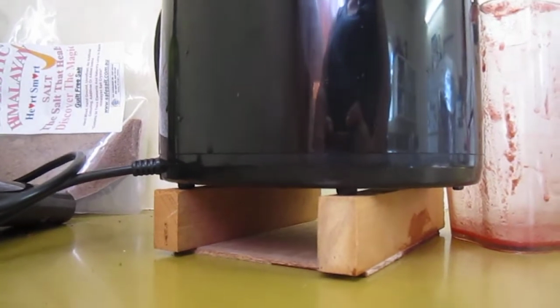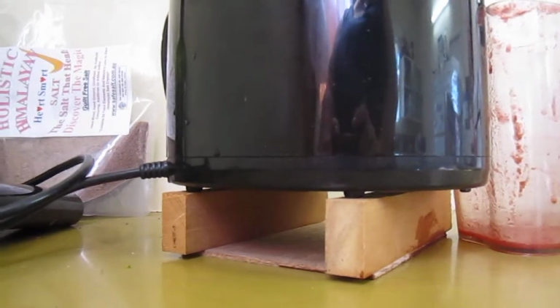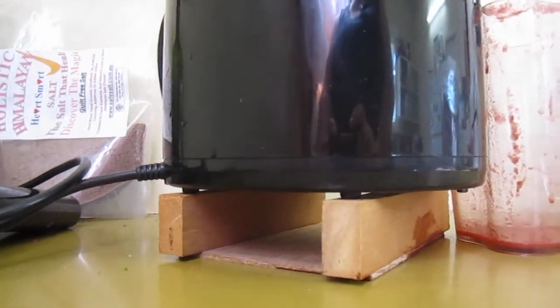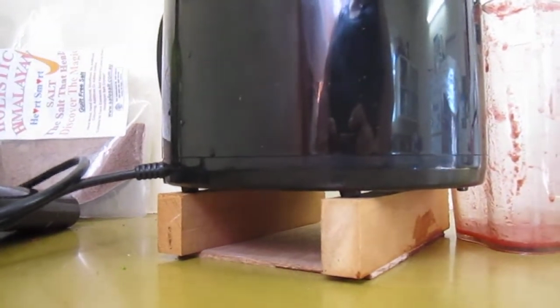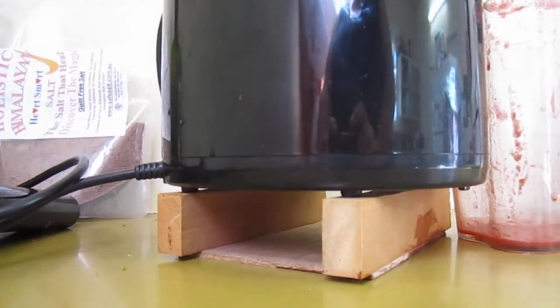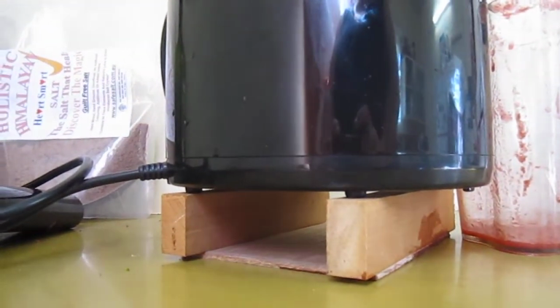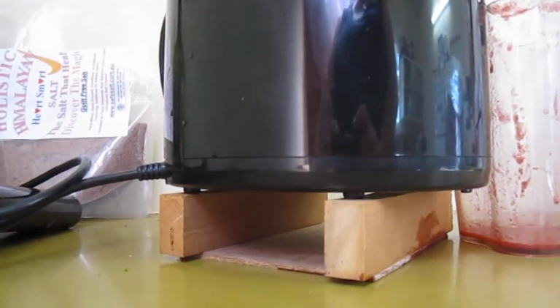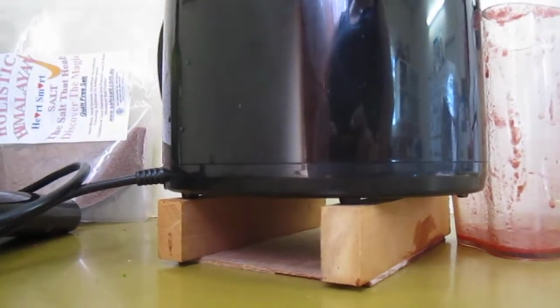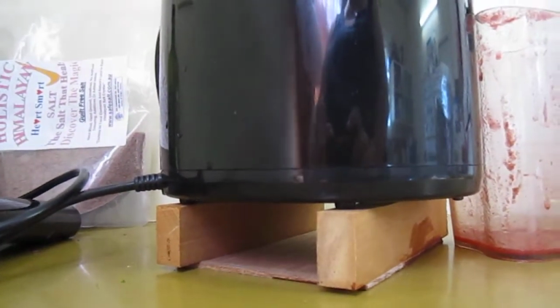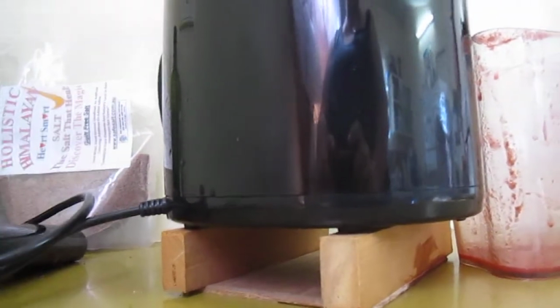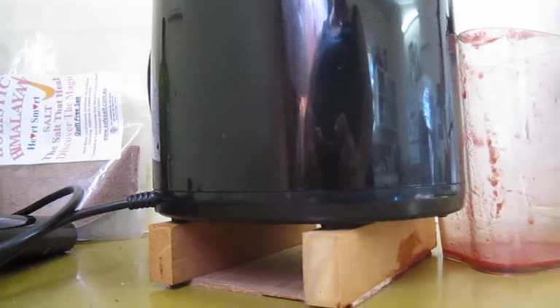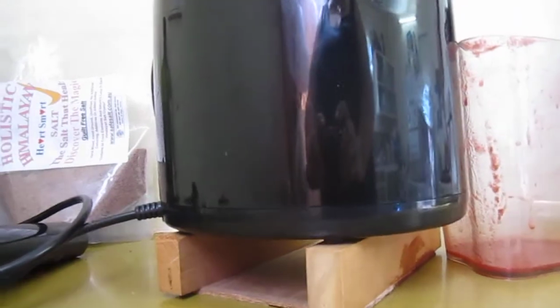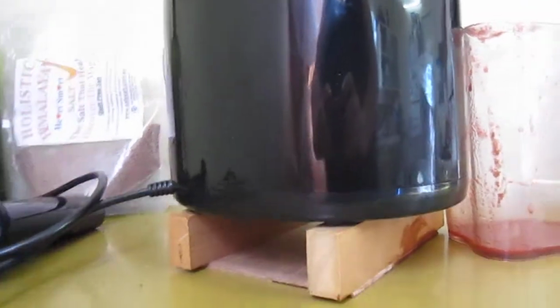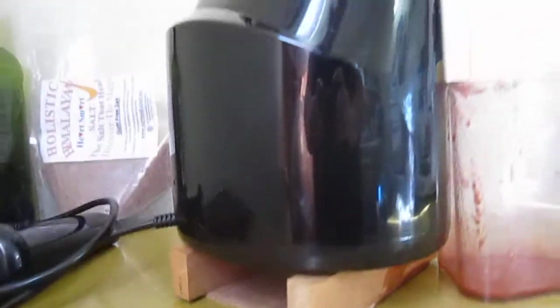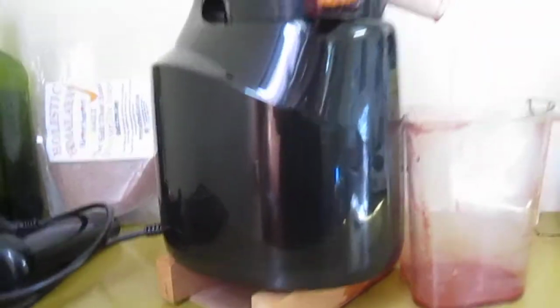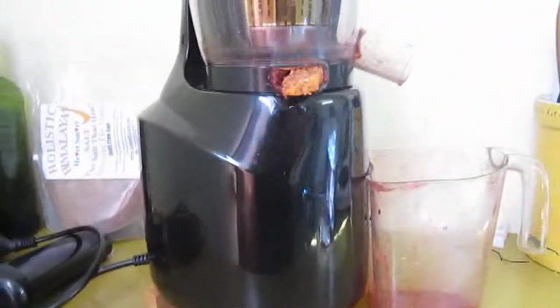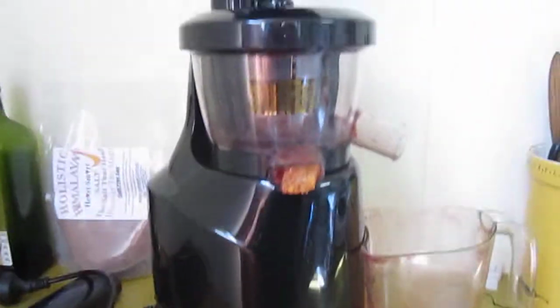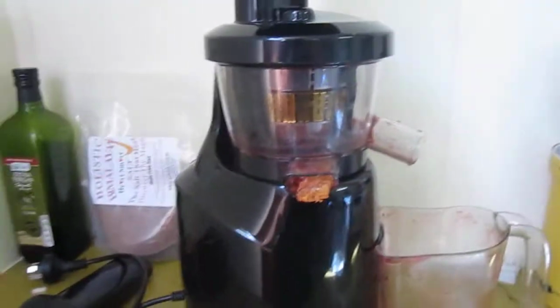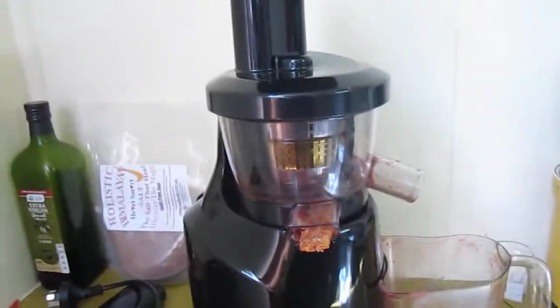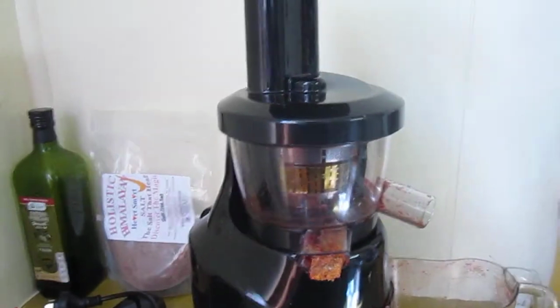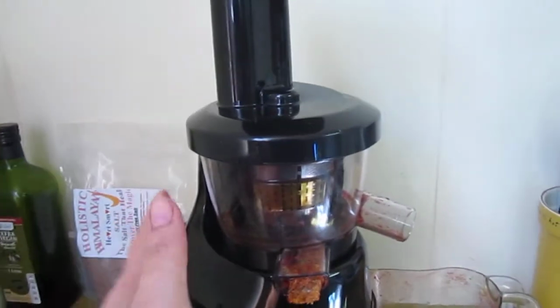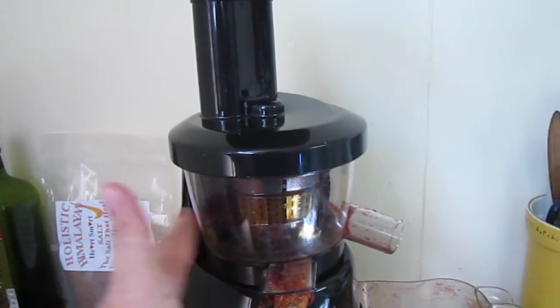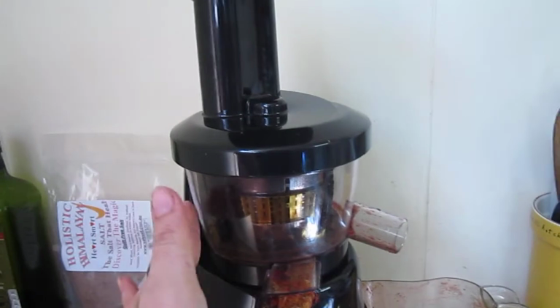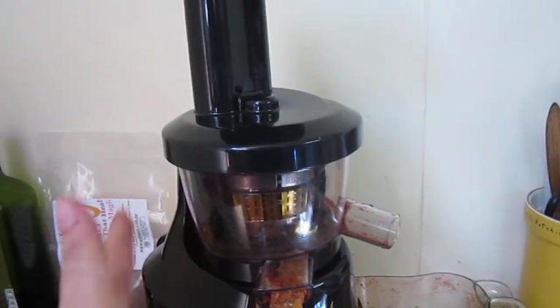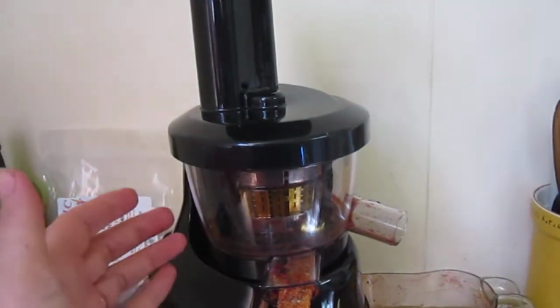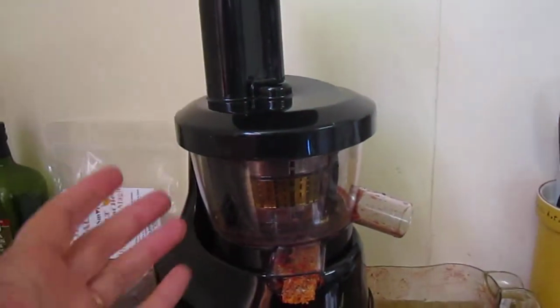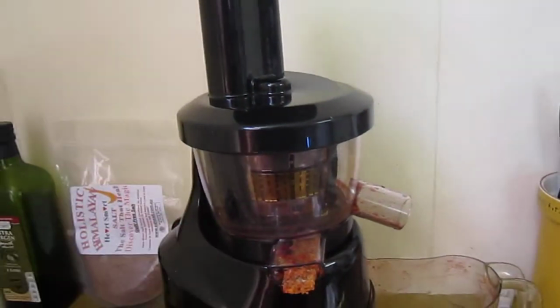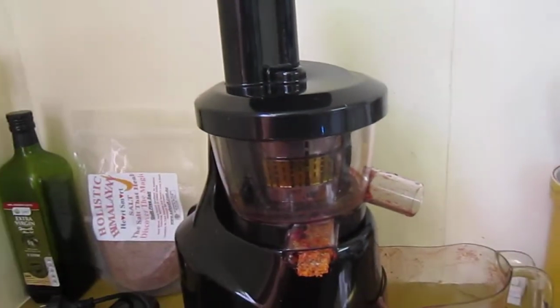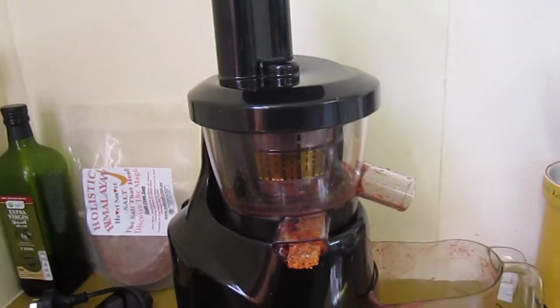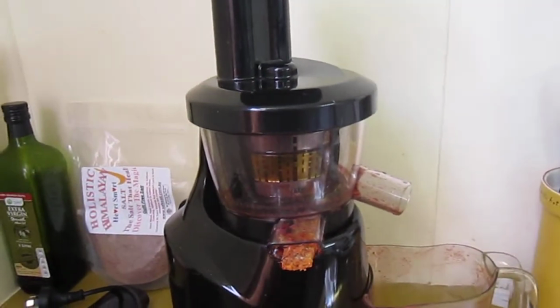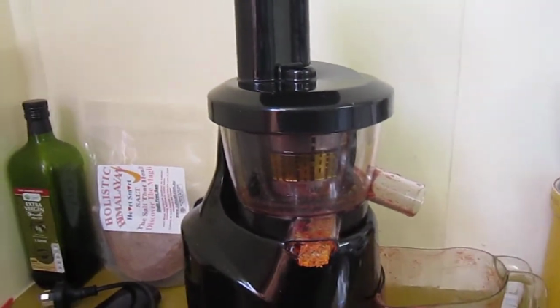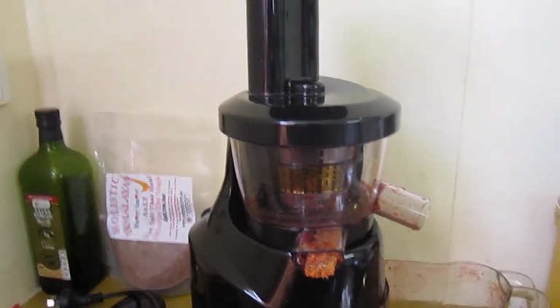It does not run for 25 minutes, it doesn't even run for 20. It ran for 13 and it cut out. It's now so hot that I'm going to have to leave it for at least half an hour before I can even take it apart to cool it. I'm not impressed.